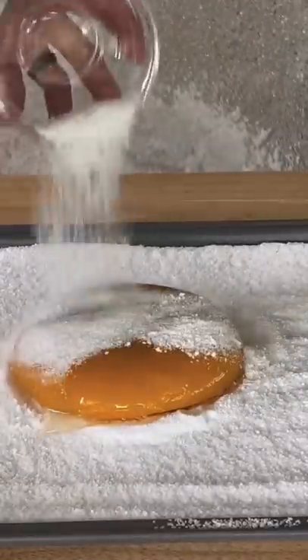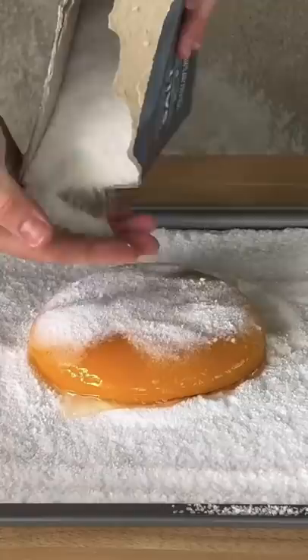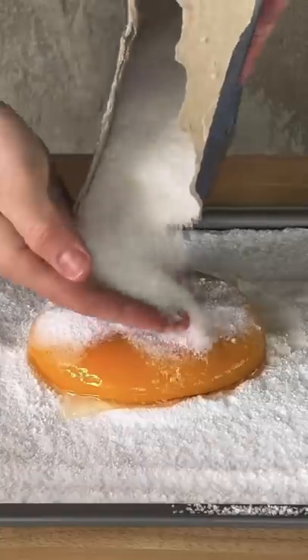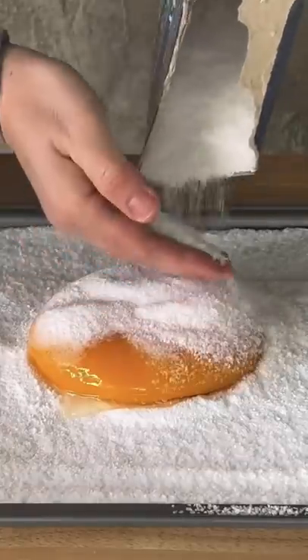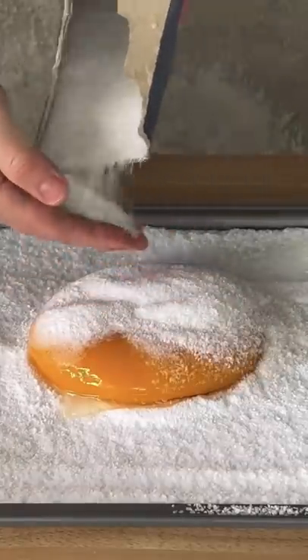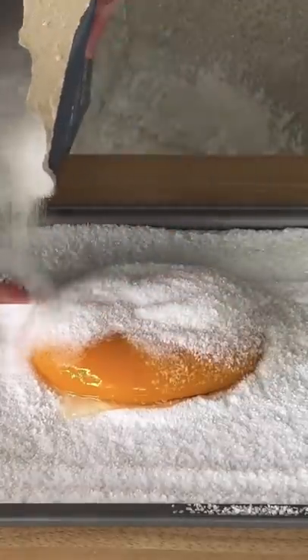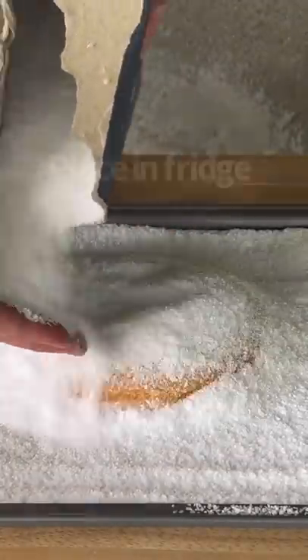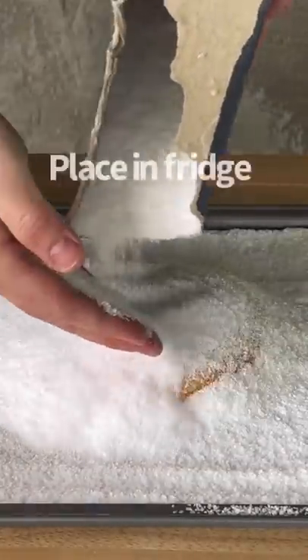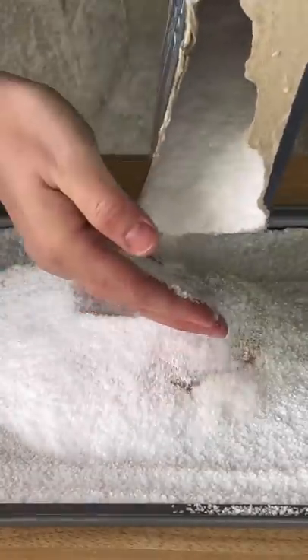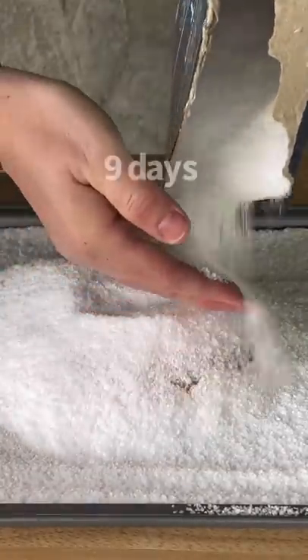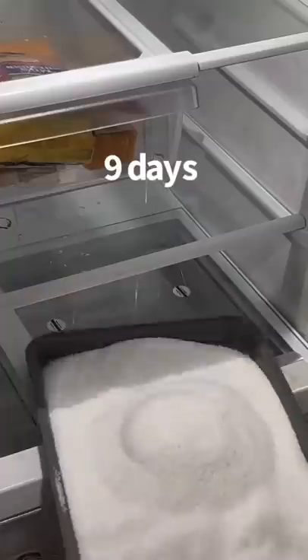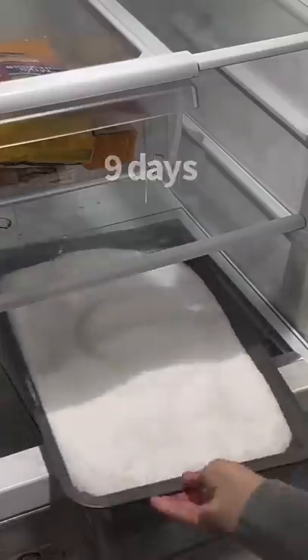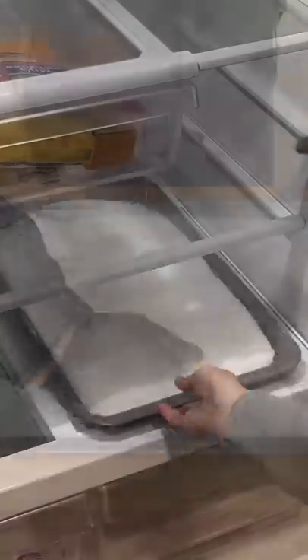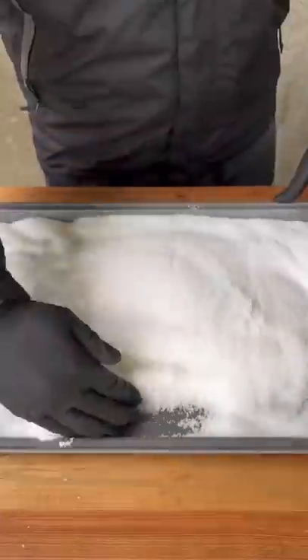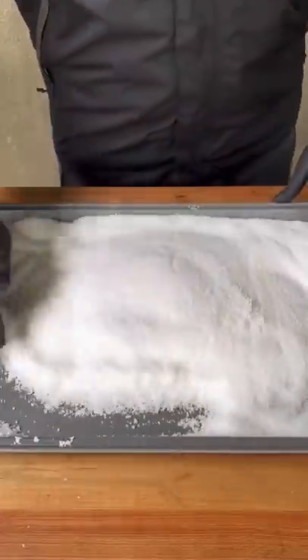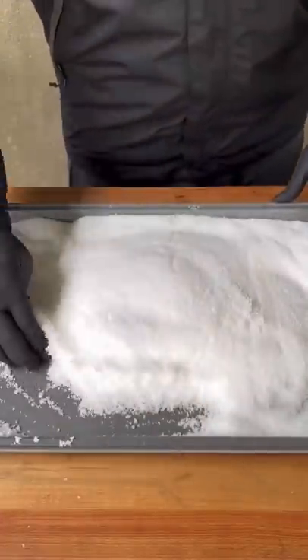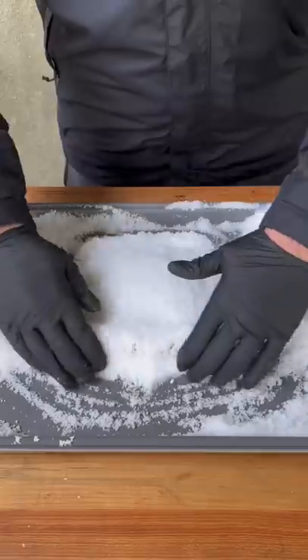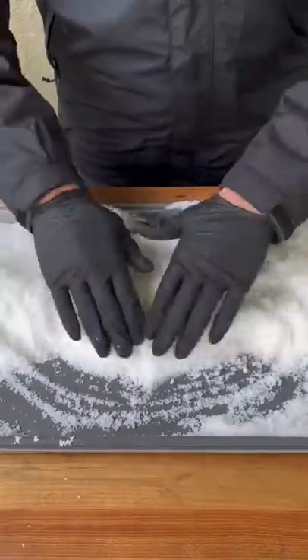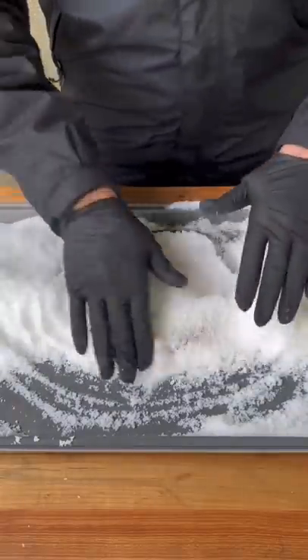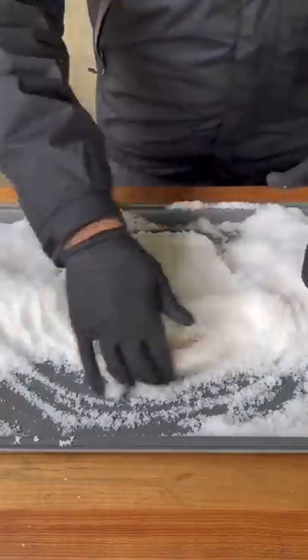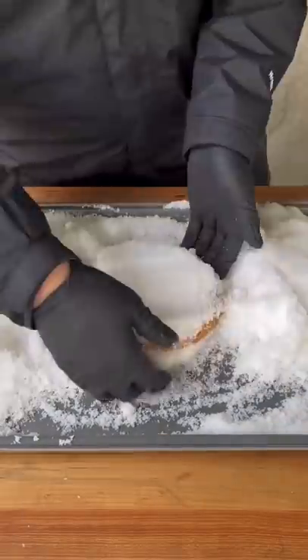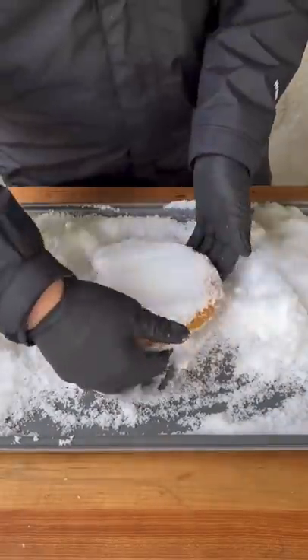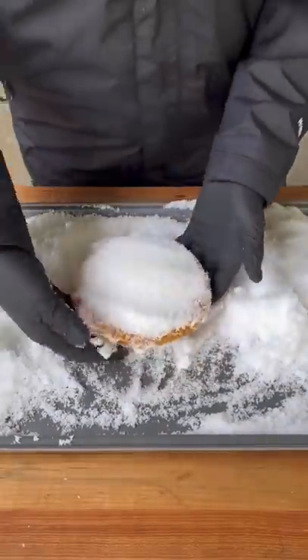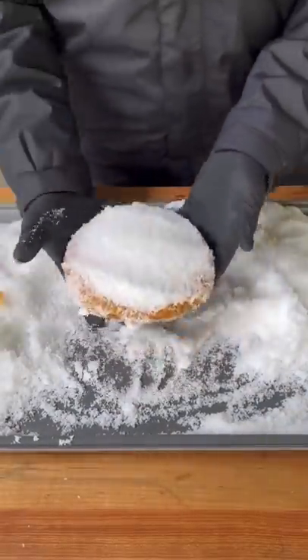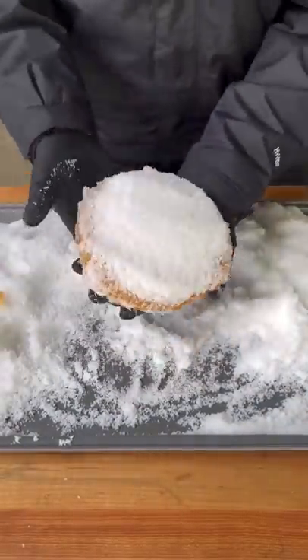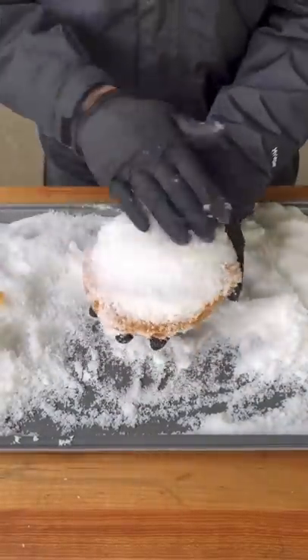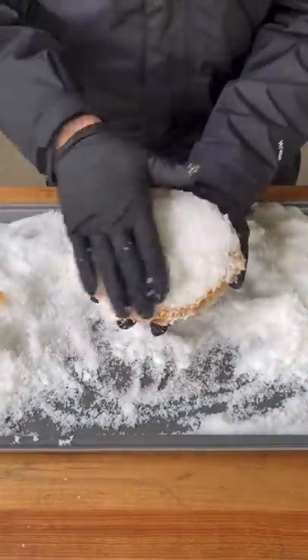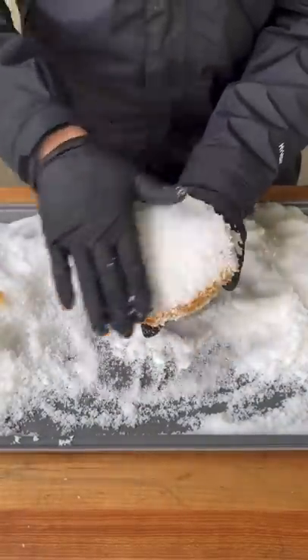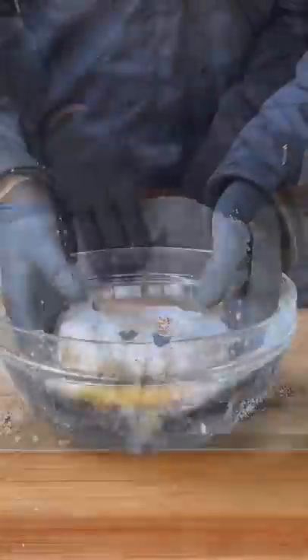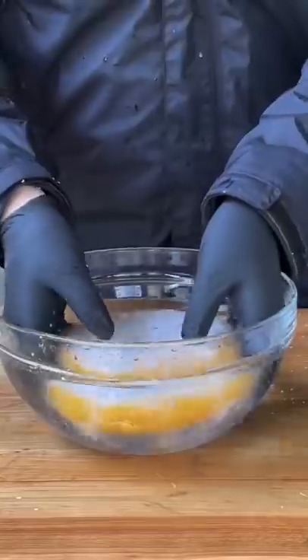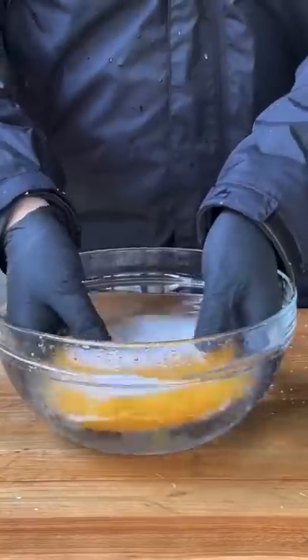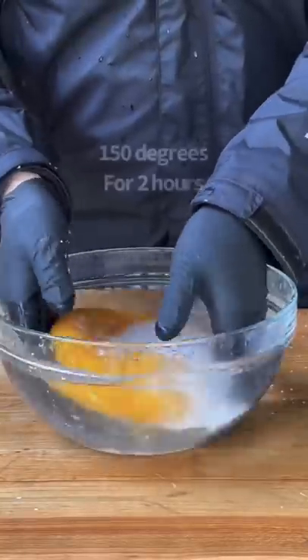I got some salt and curing salt and covered the yolk up, then placed it in the fridge for nine days. After that time expired, I fished it out and brushed off as much salt as possible.